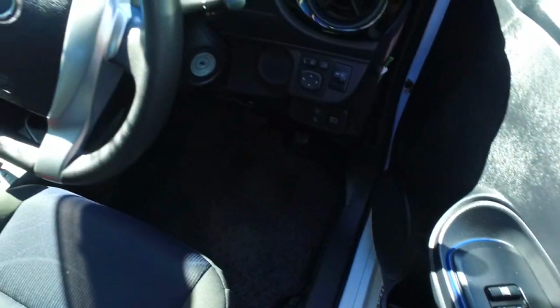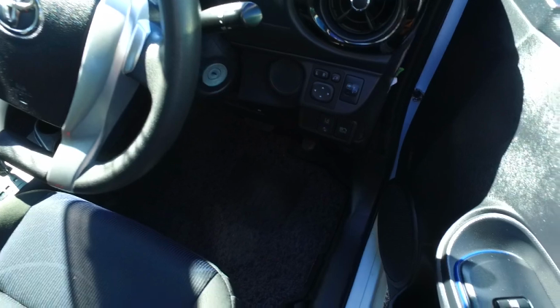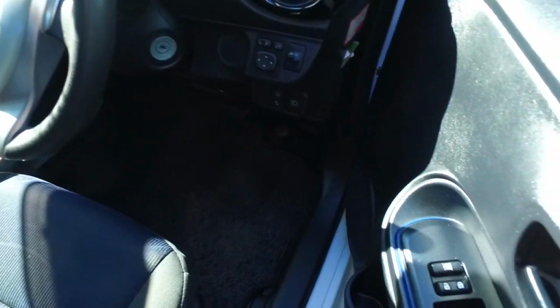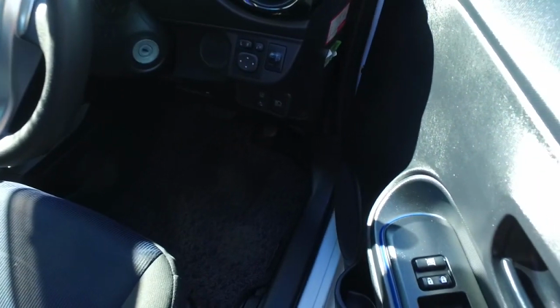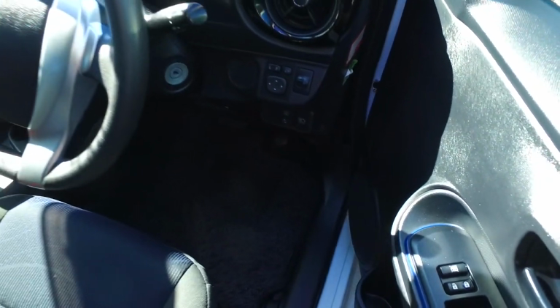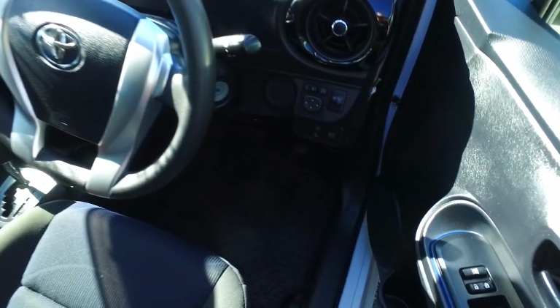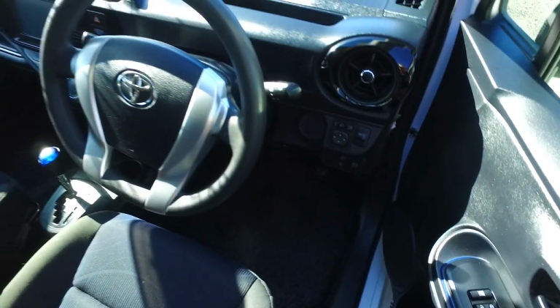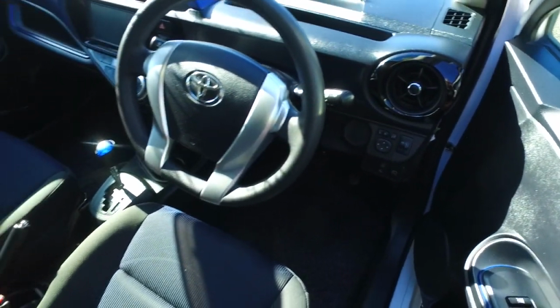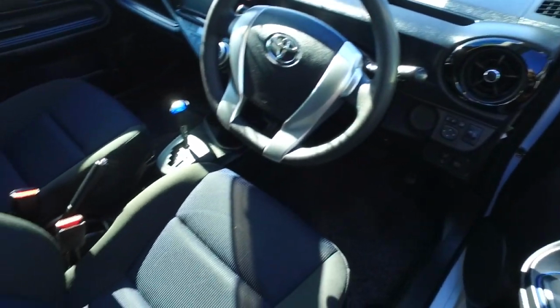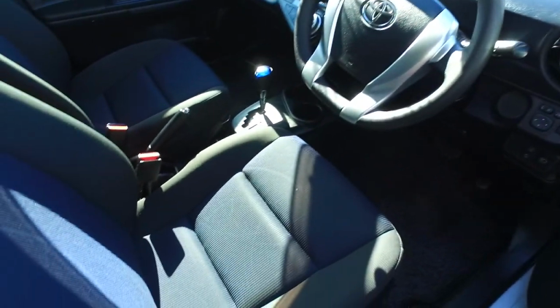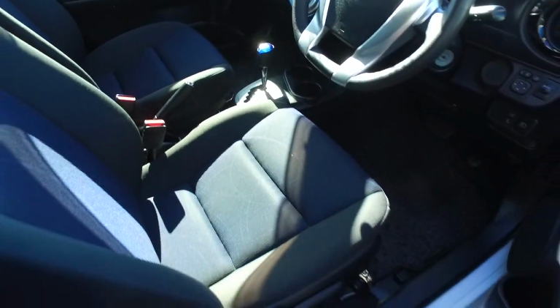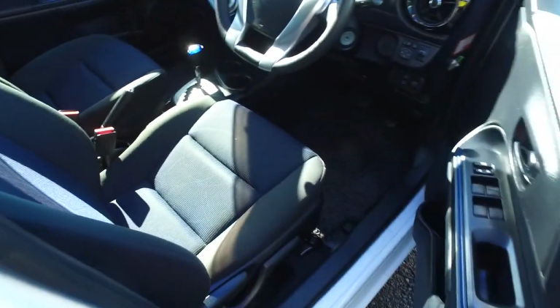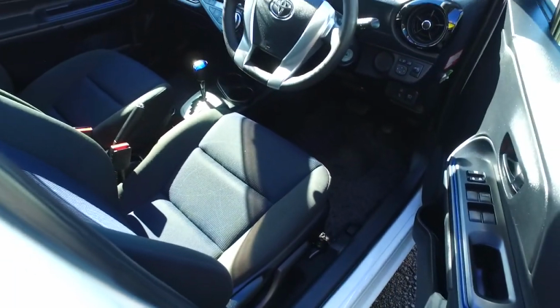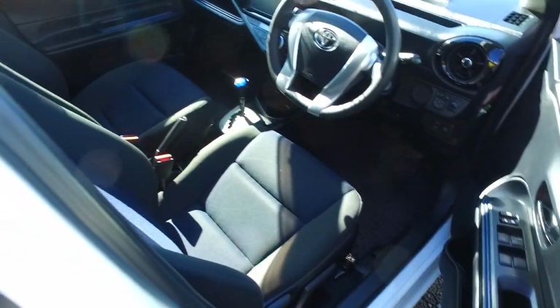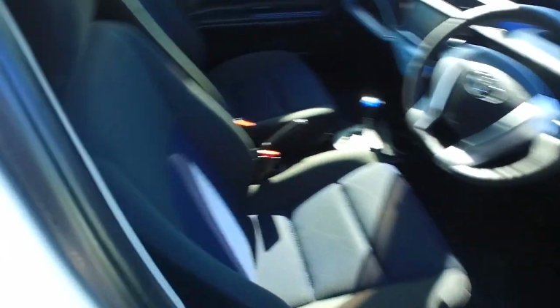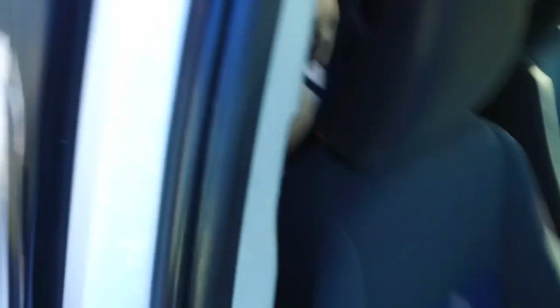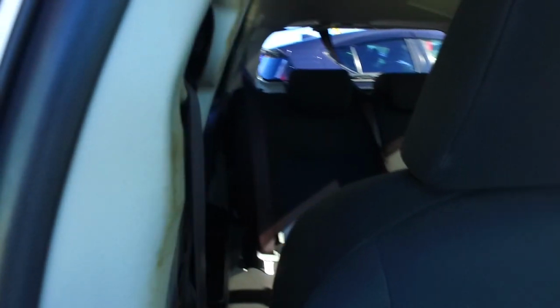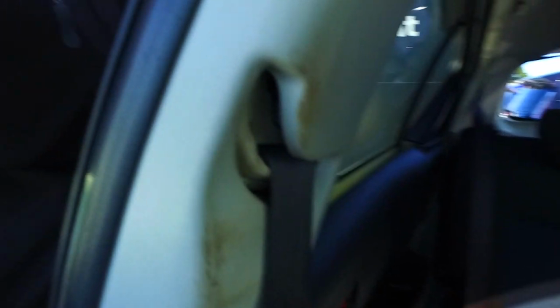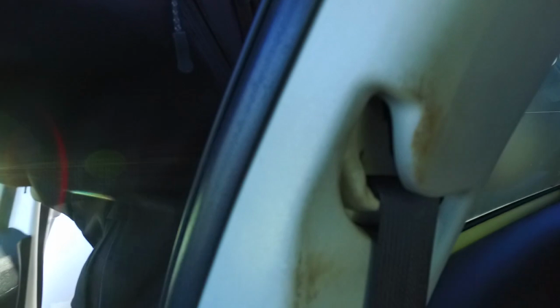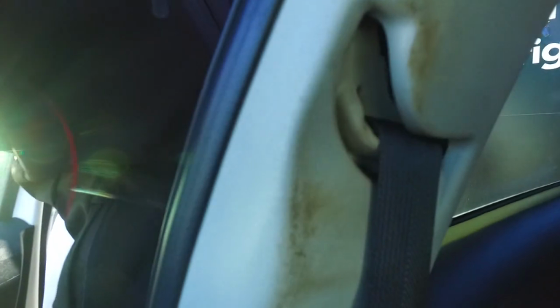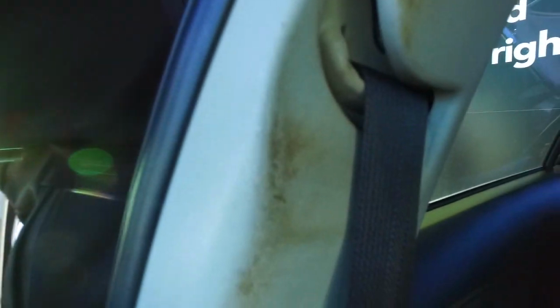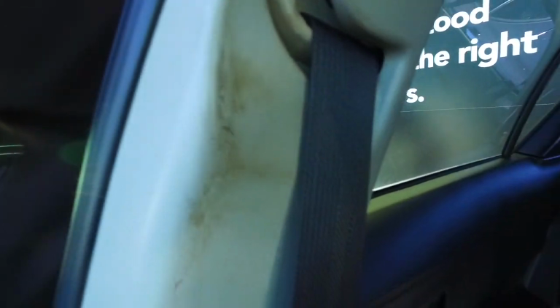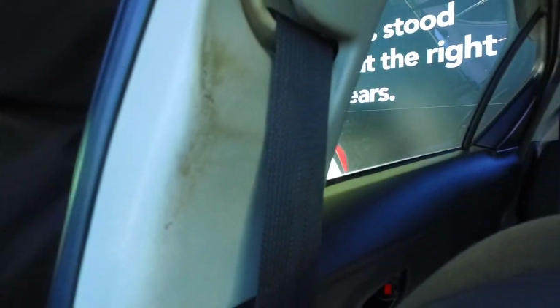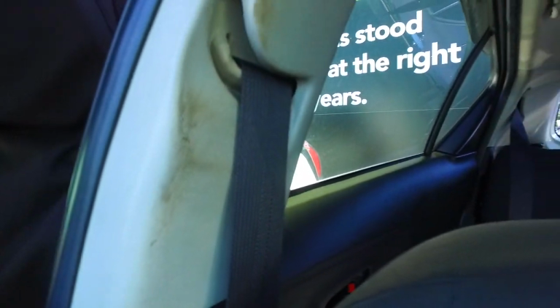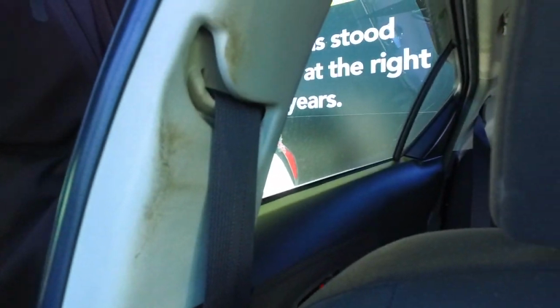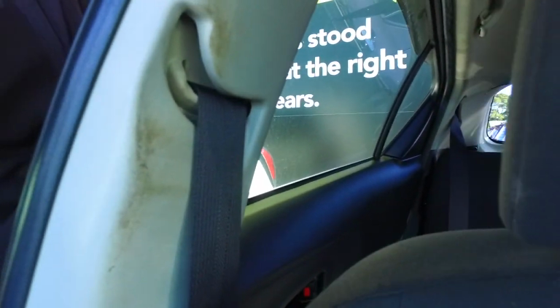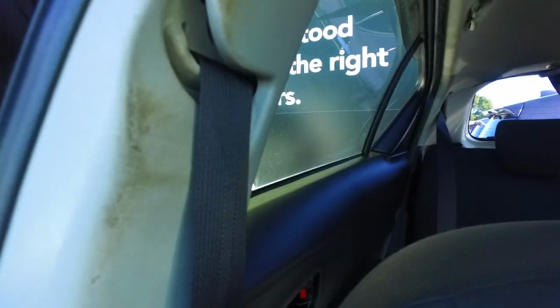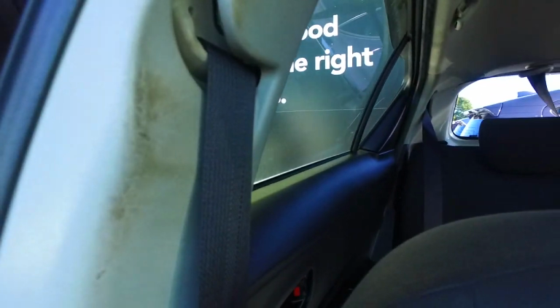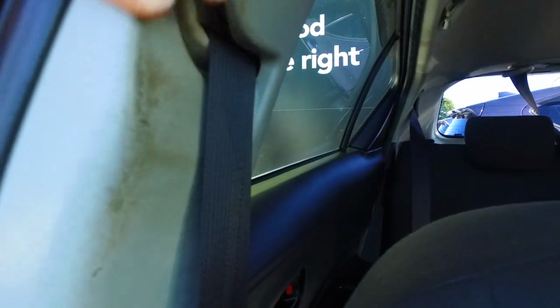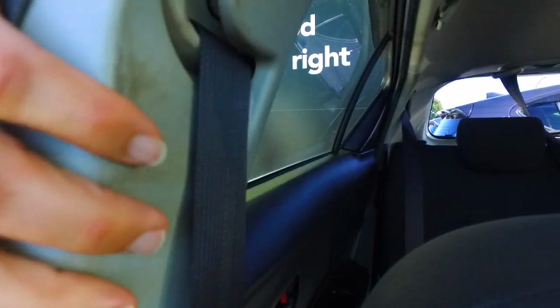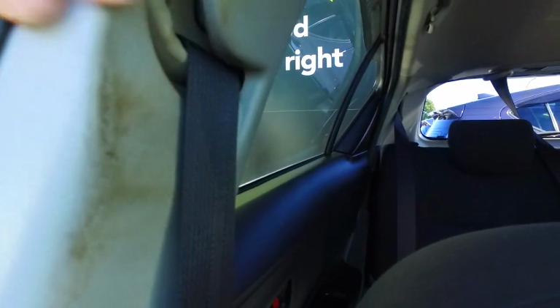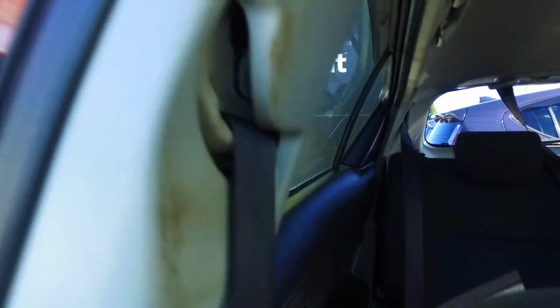Looks like you've got automatic high beam setting as well. And just around in here, if you can see that — just a little bit of a clean actually.